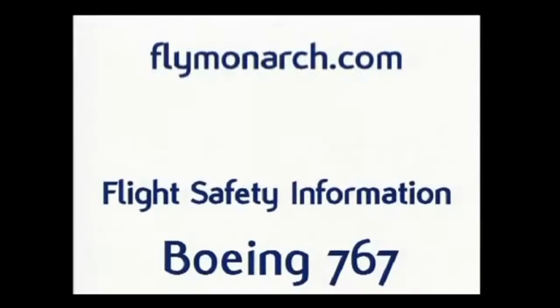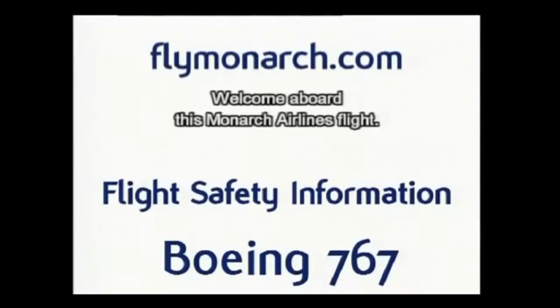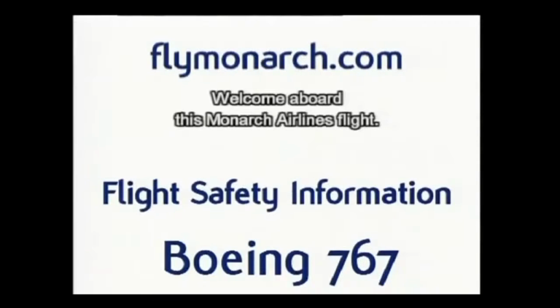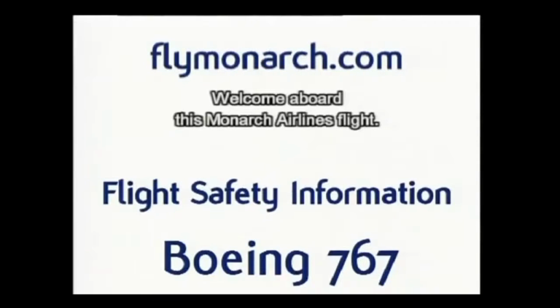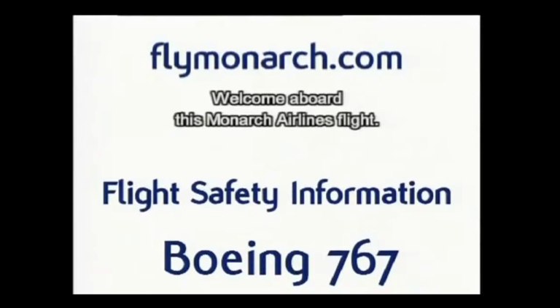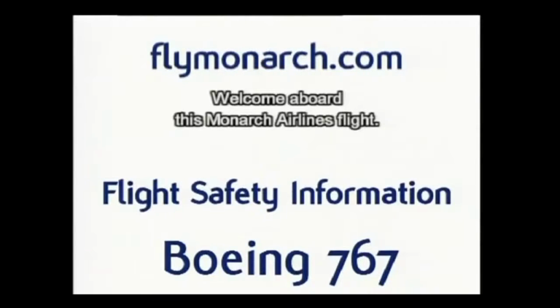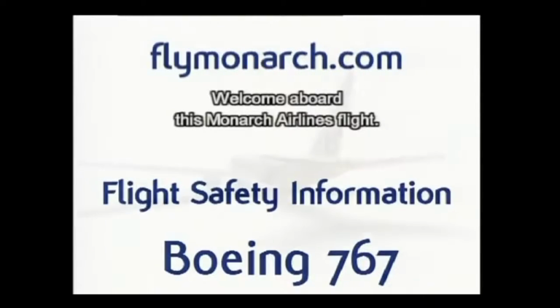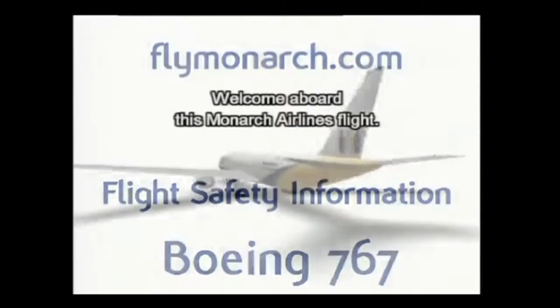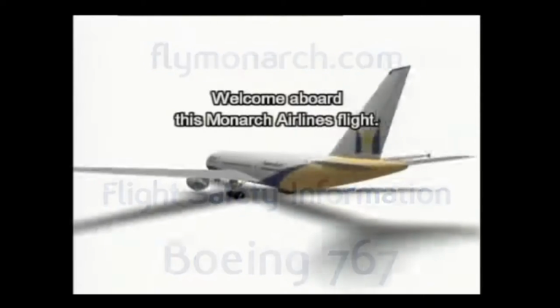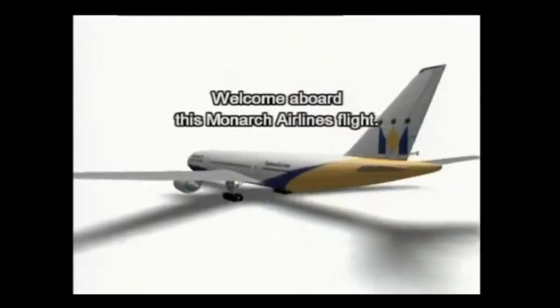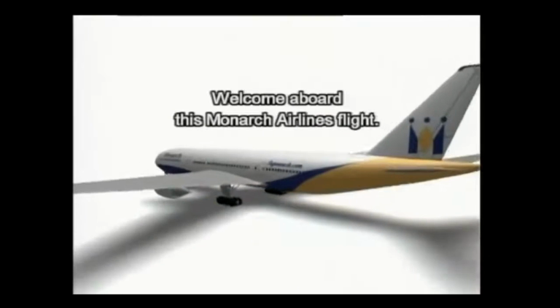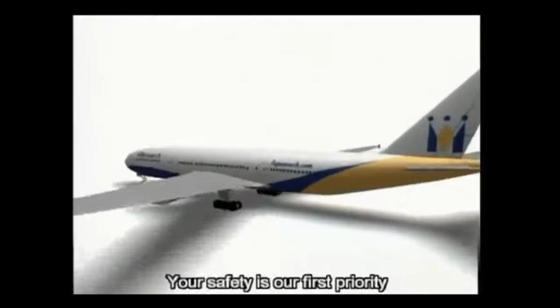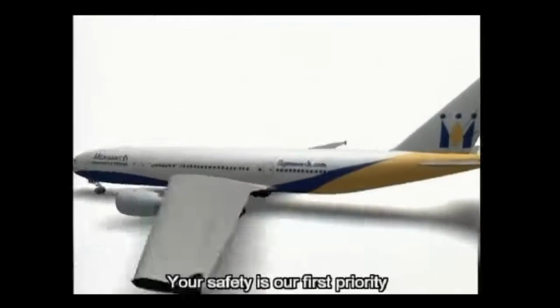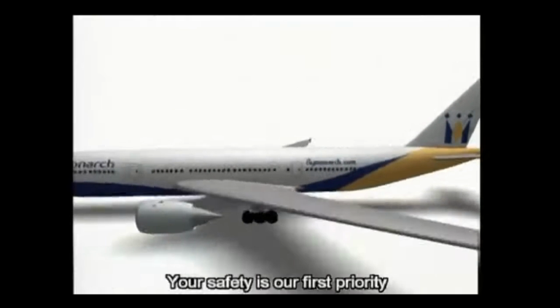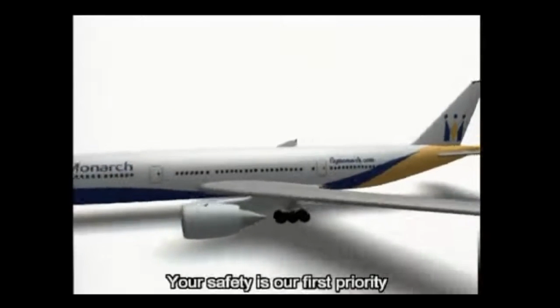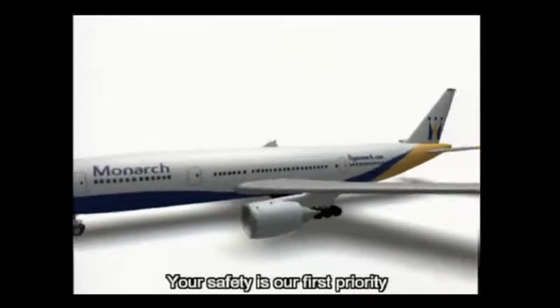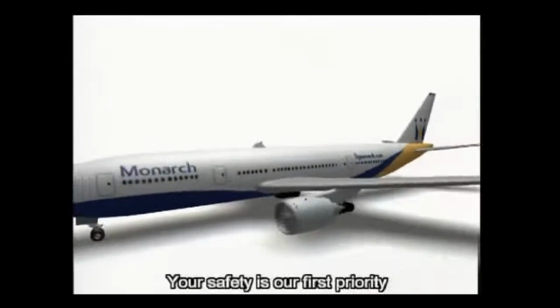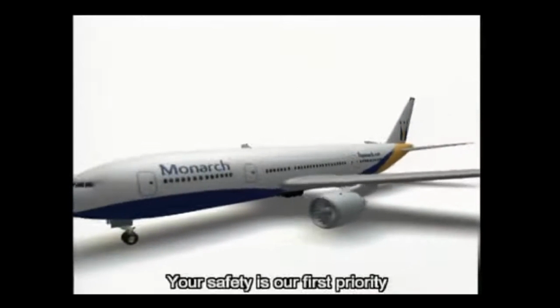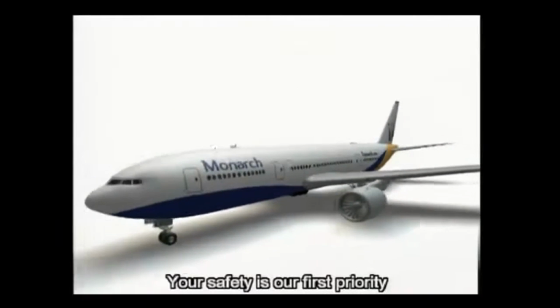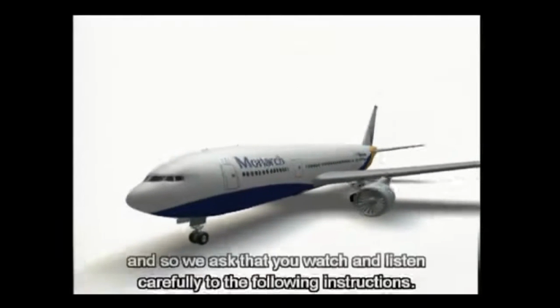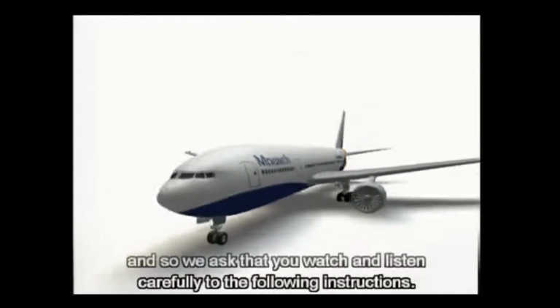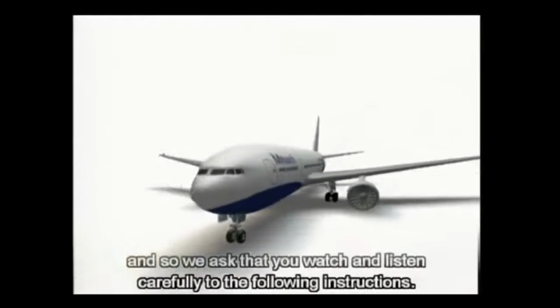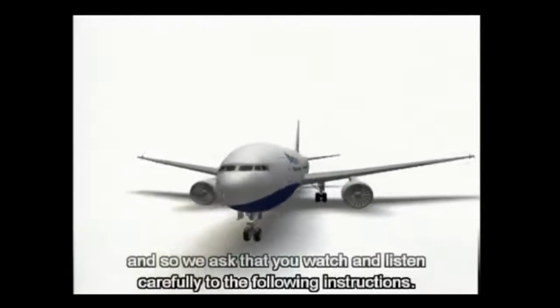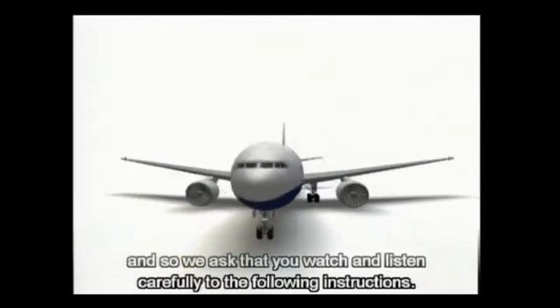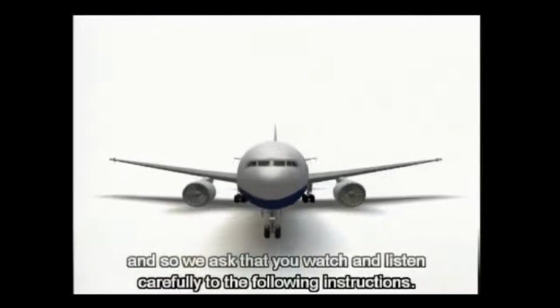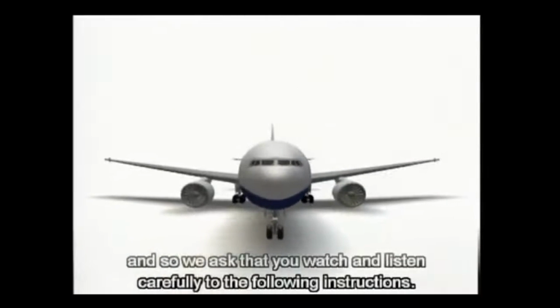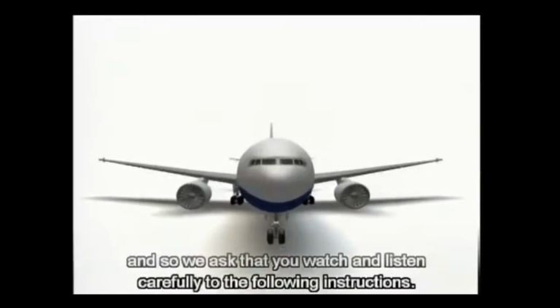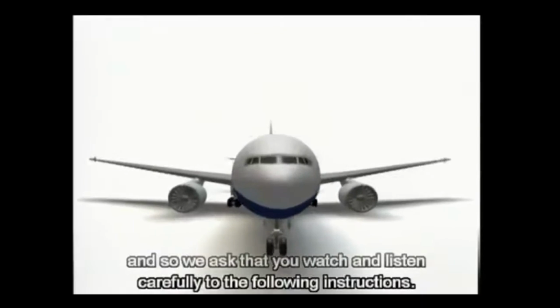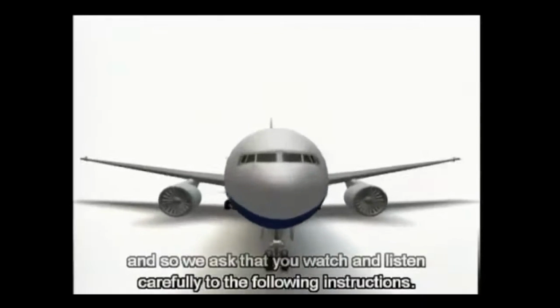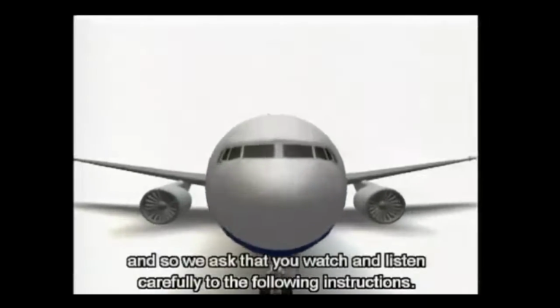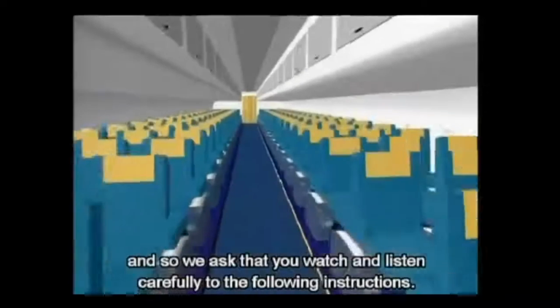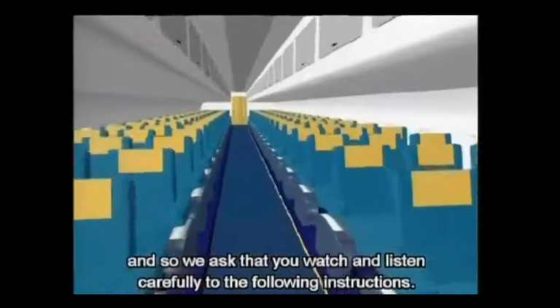Welcome aboard this Monarch Airlines flight. Your safety is our first priority and so we ask that you watch and listen carefully to the following instructions.